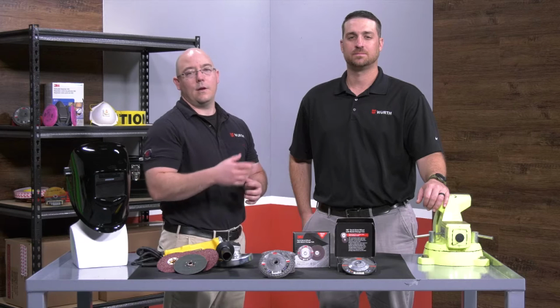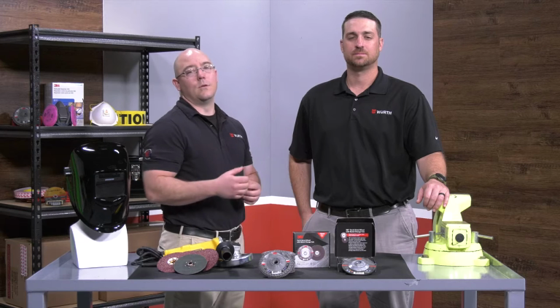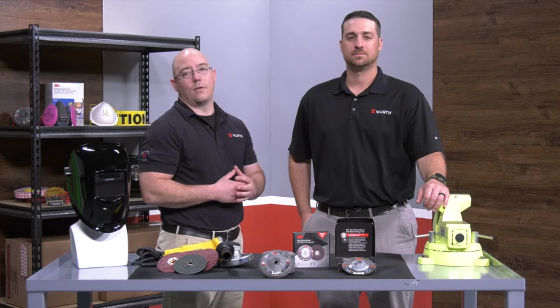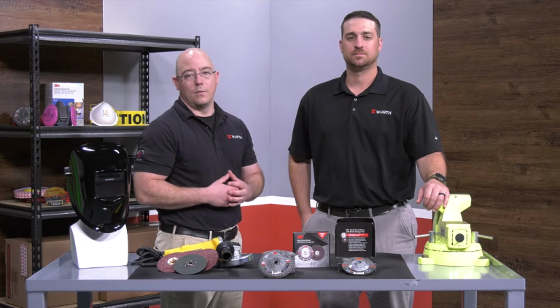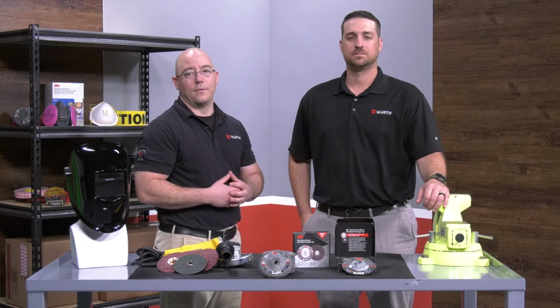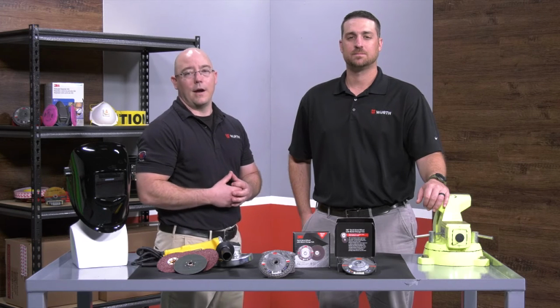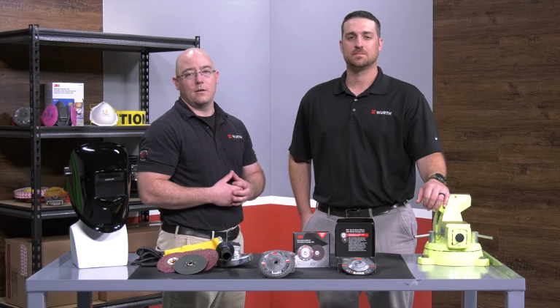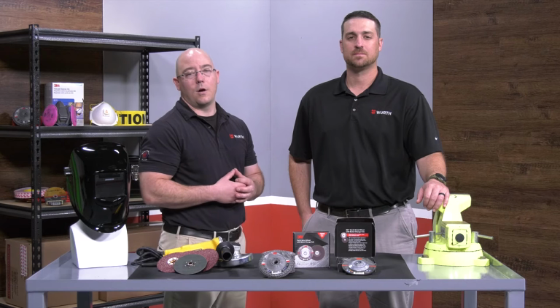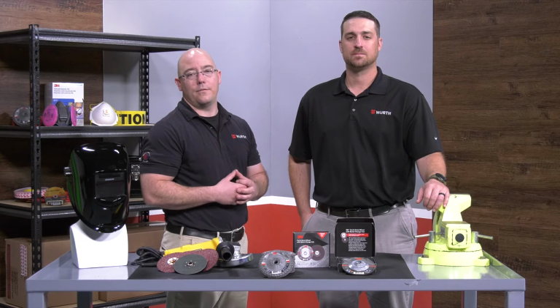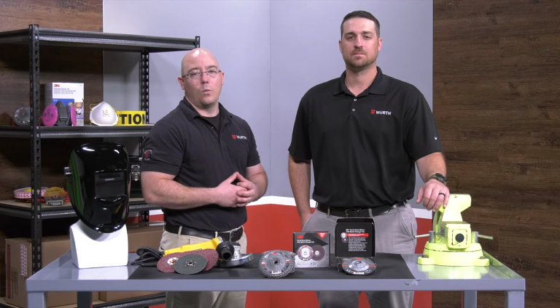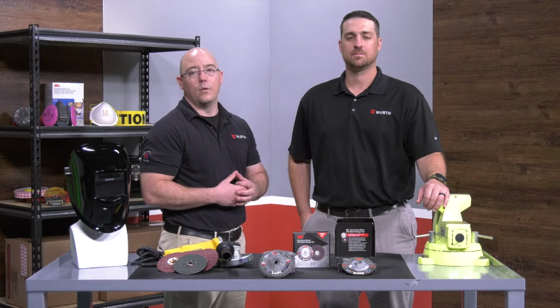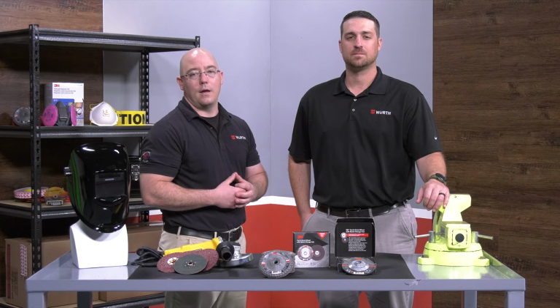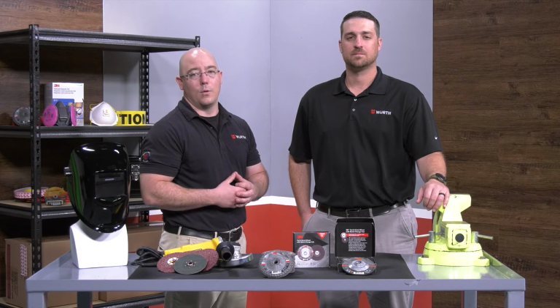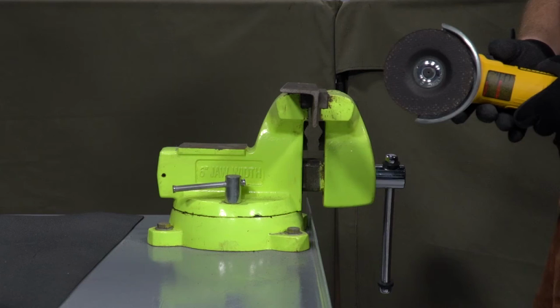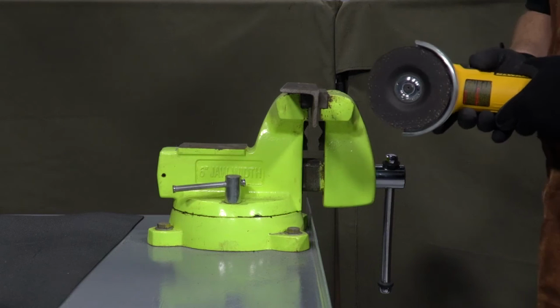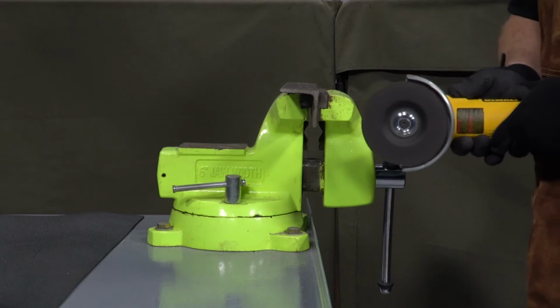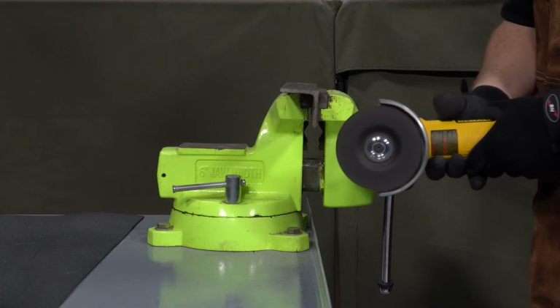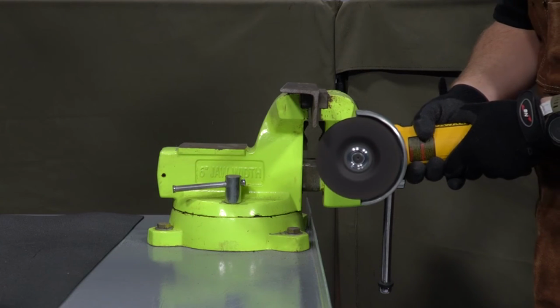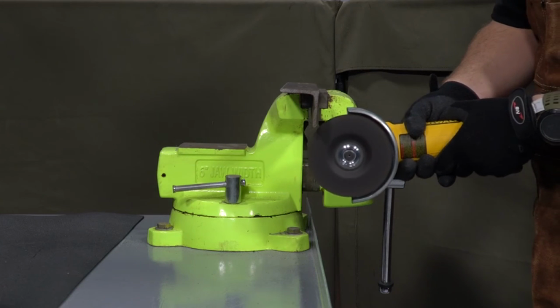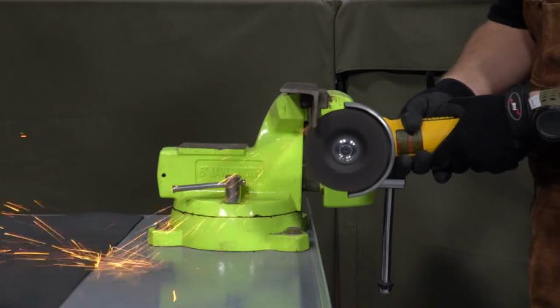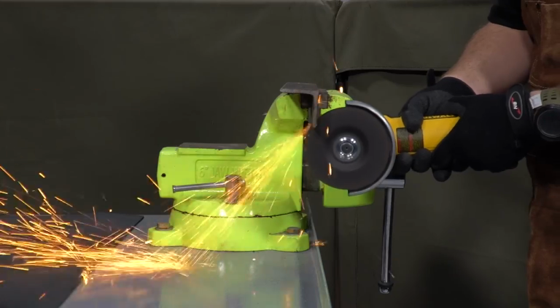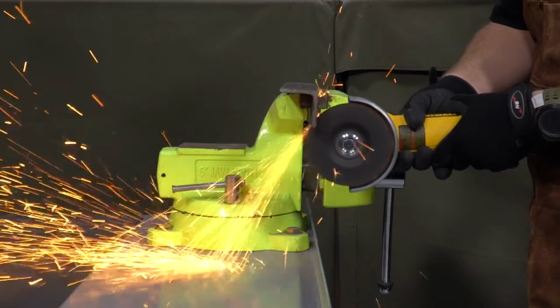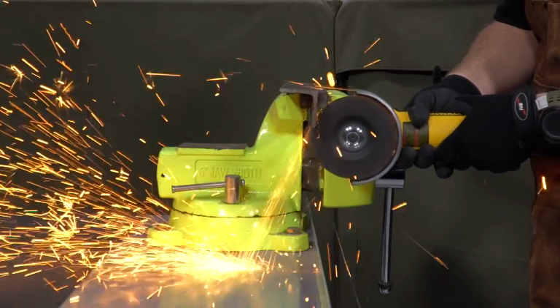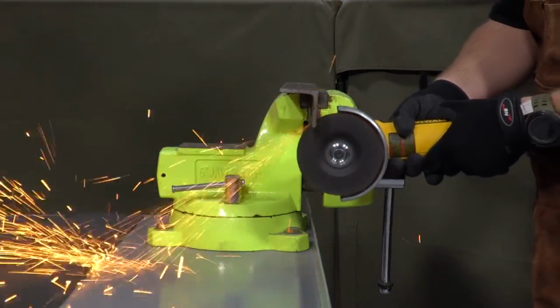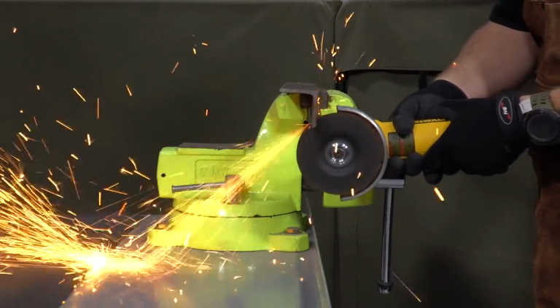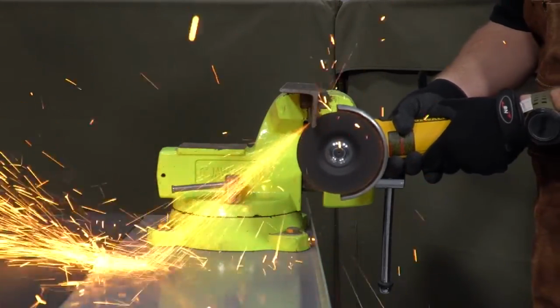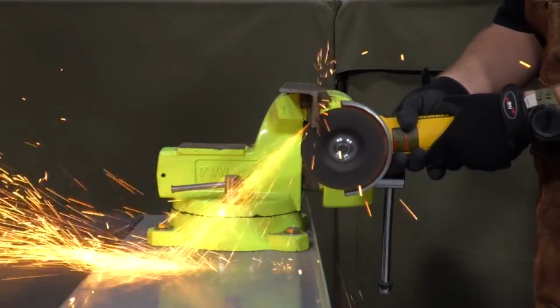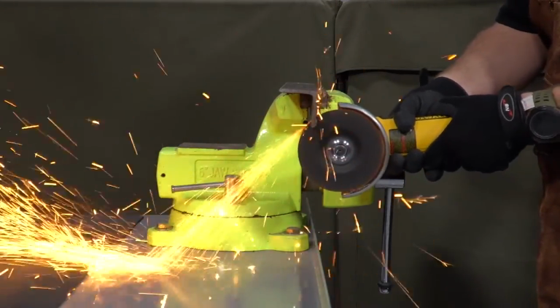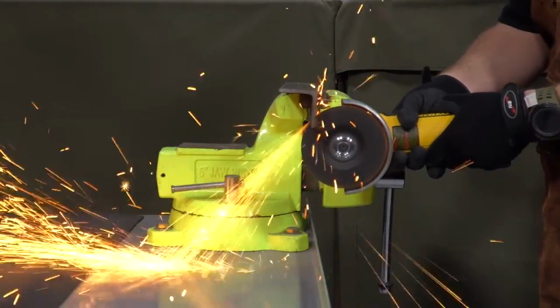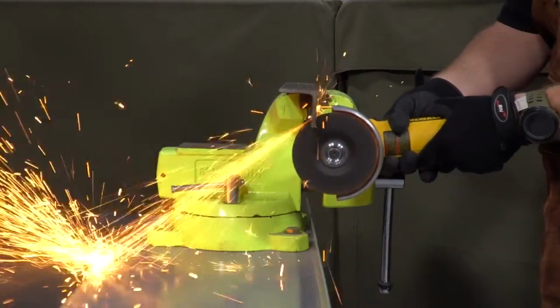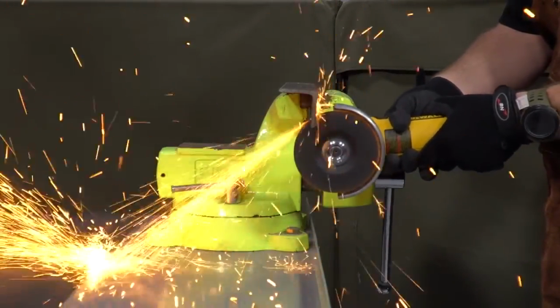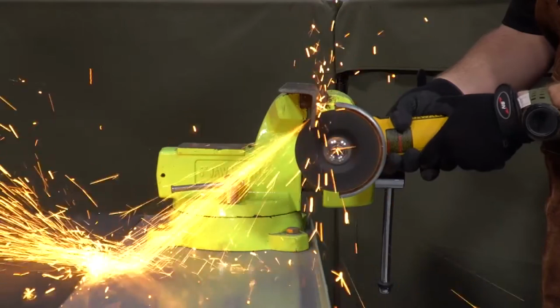3M's new cut and grind wheel will be good for grinding, cut-off, weld removal, and more. It cuts fast and stays sharper longer than a traditional grinding wheel. It's versatile and grinds with less pressure, which can help with the operator's fatigue.